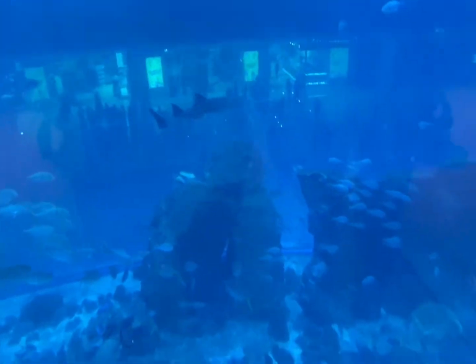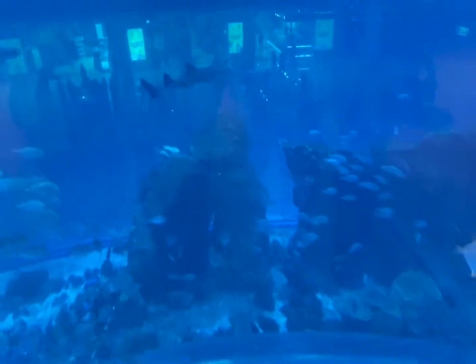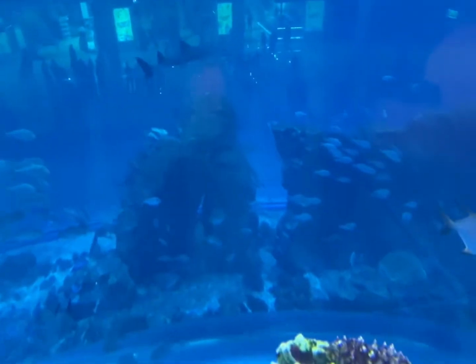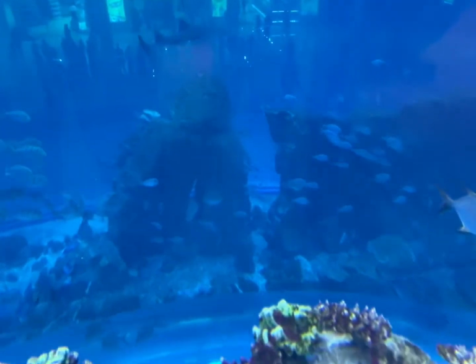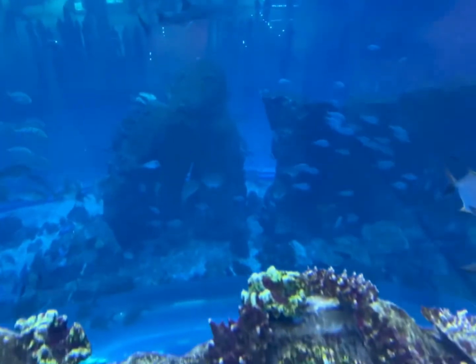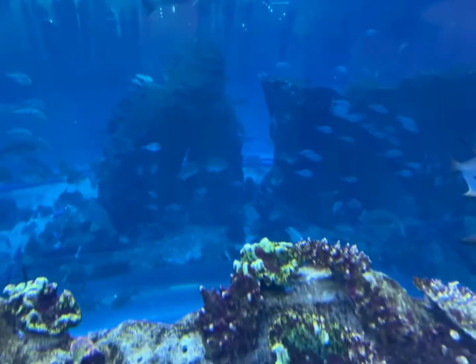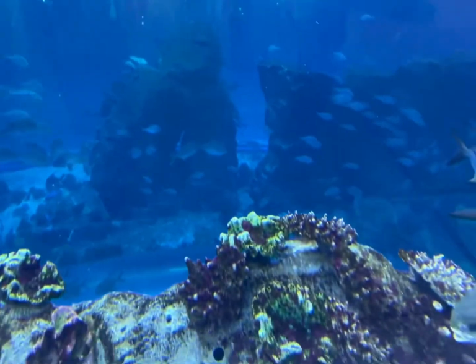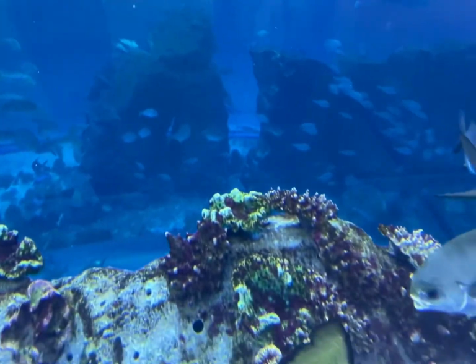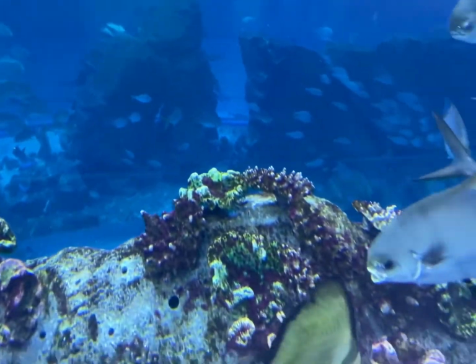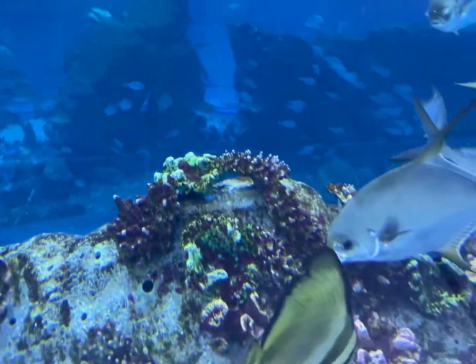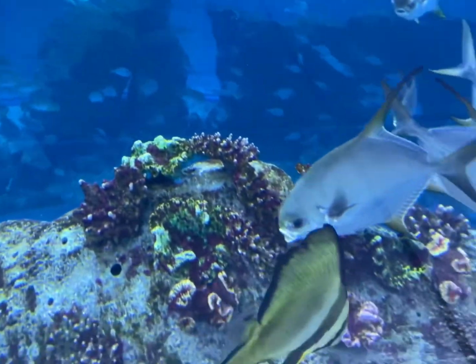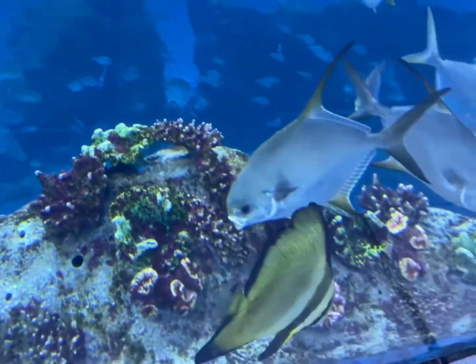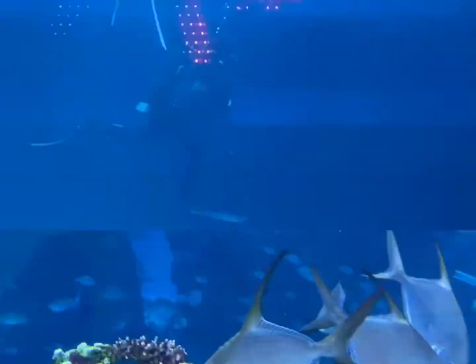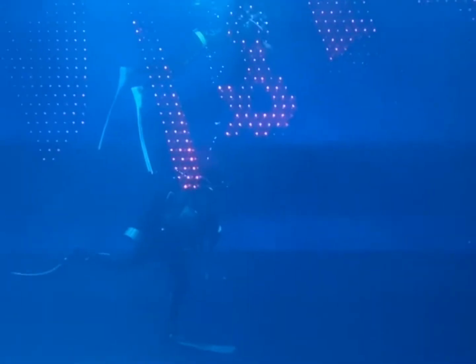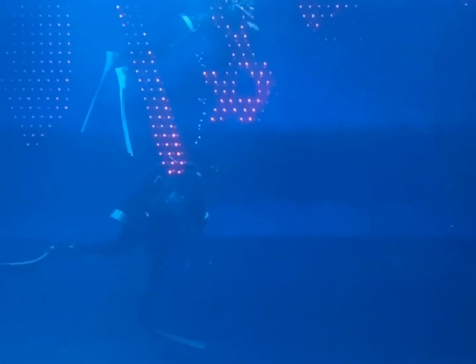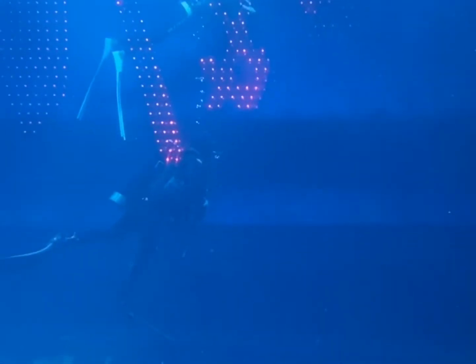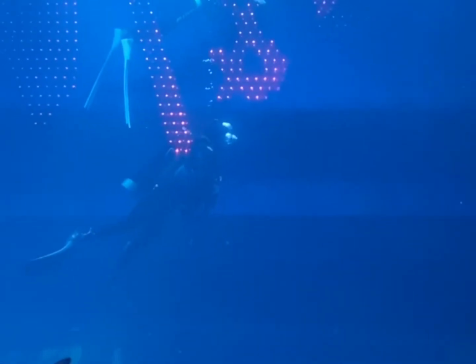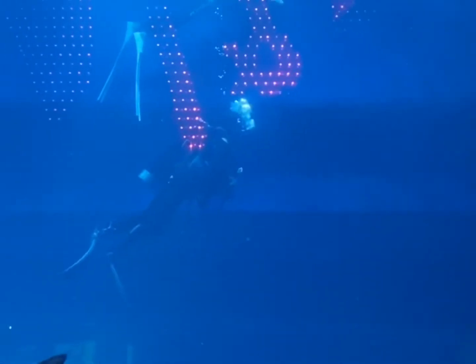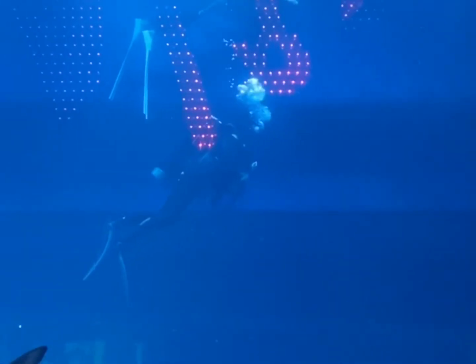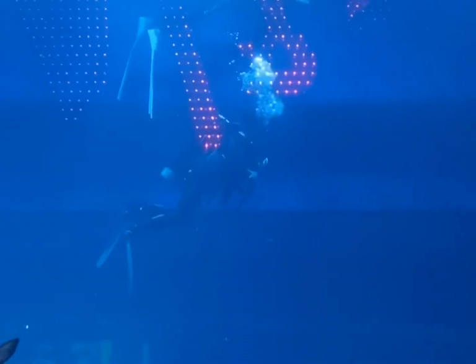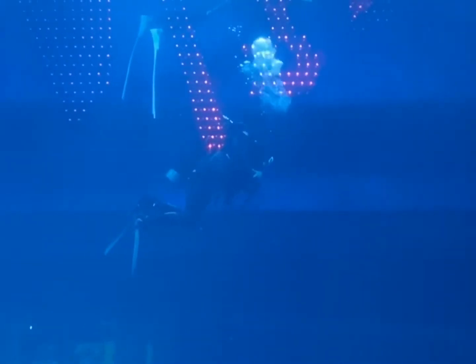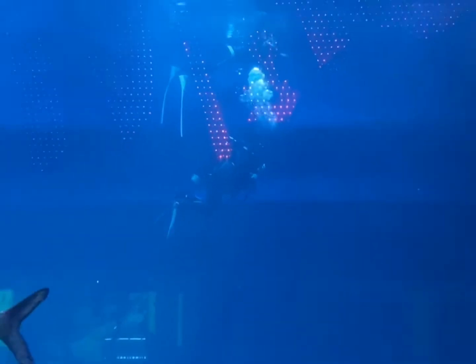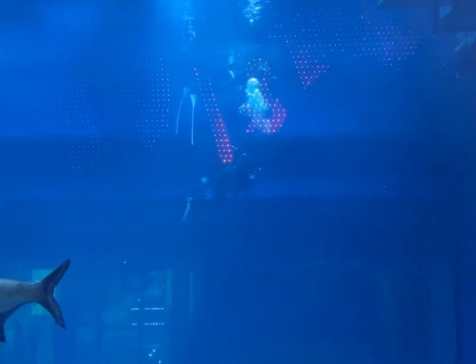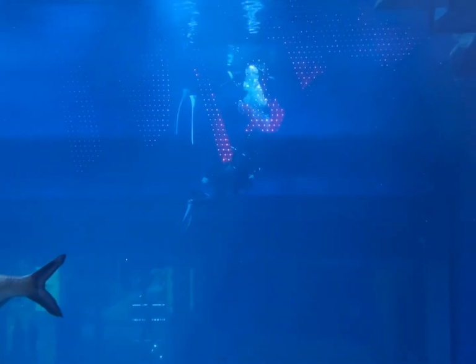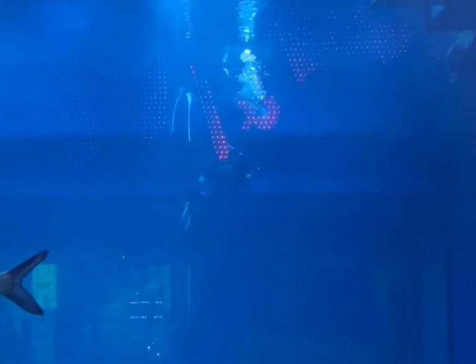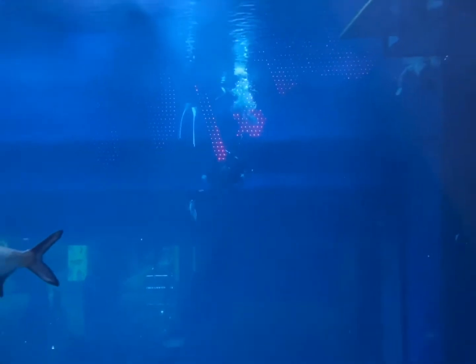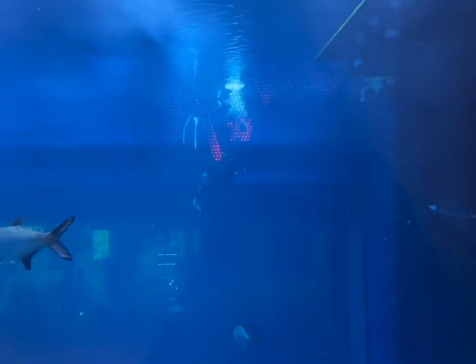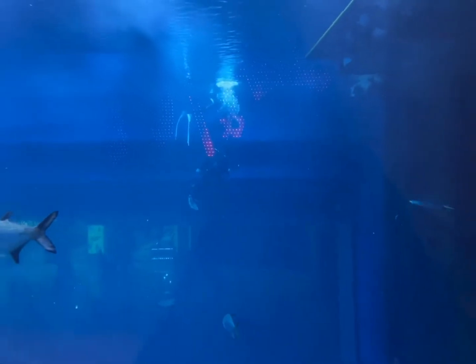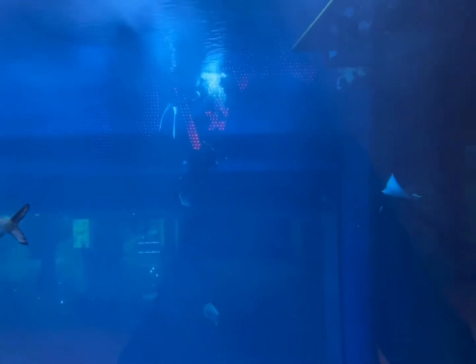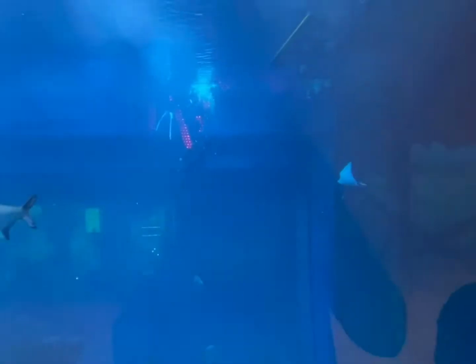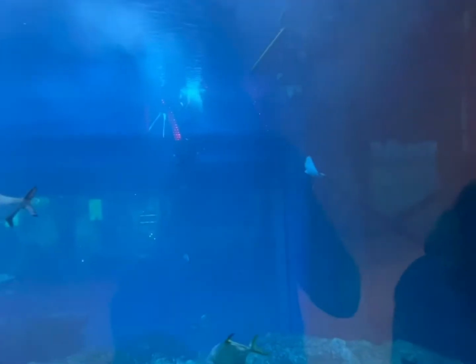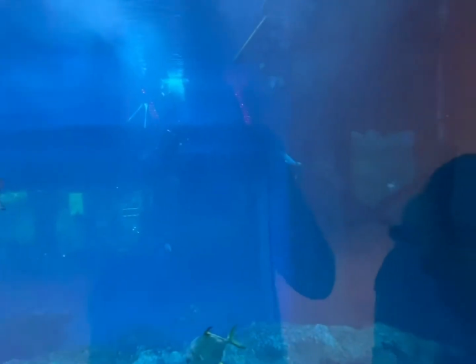We were lucky enough to spot some divers as well as a very cool mermaid show underwater. The mermaid had a pink tail. It was so pretty.